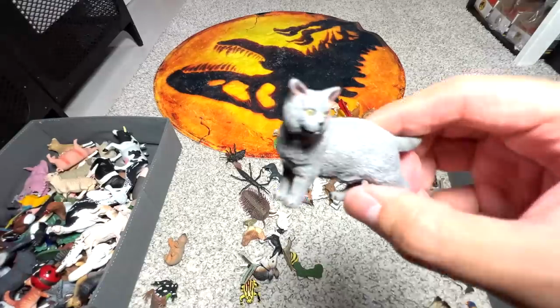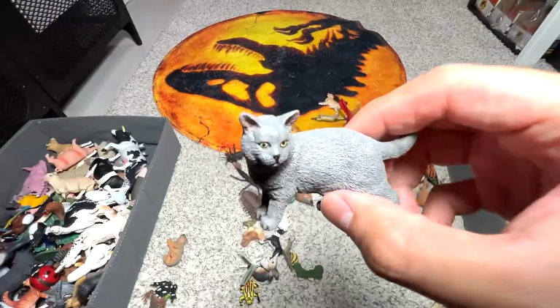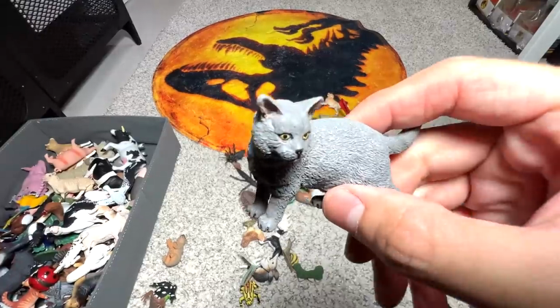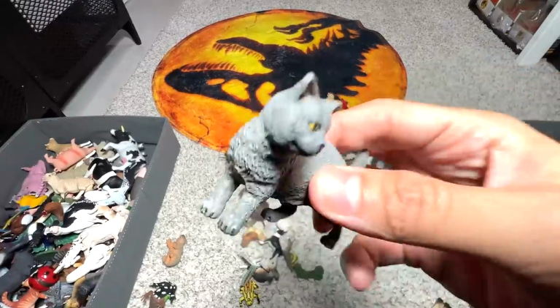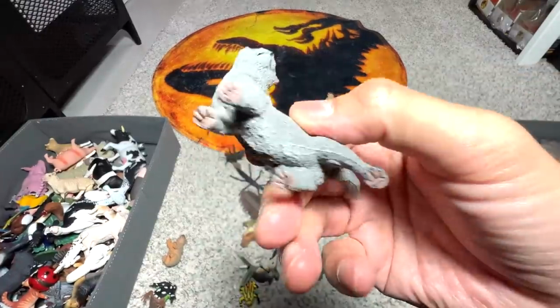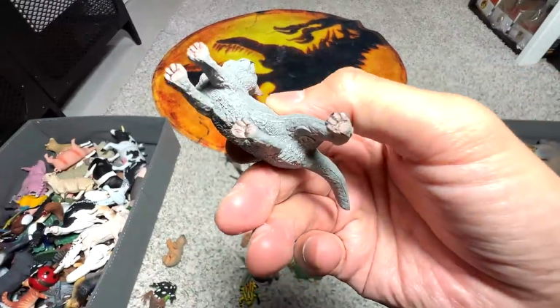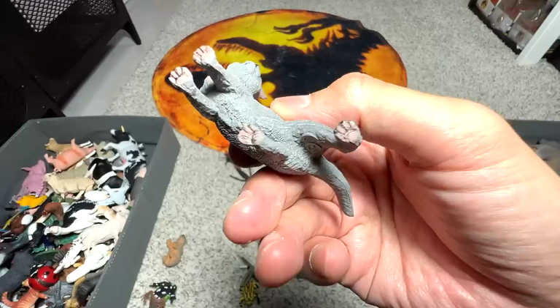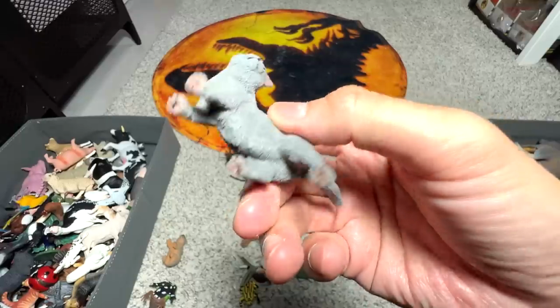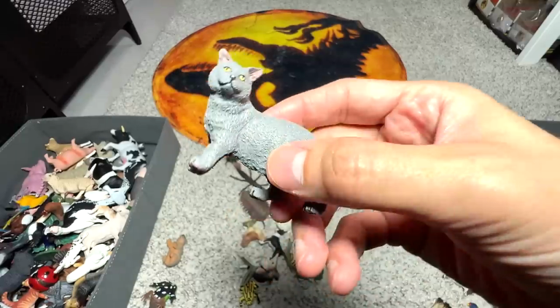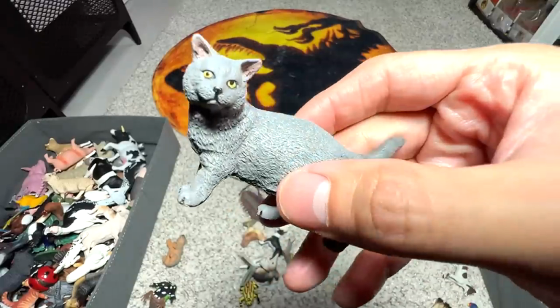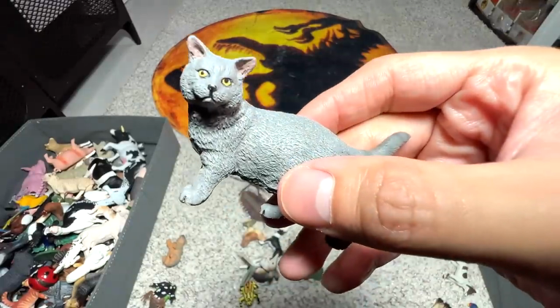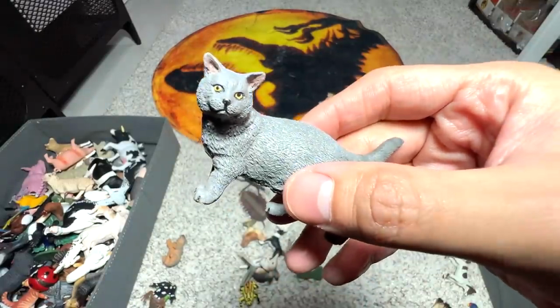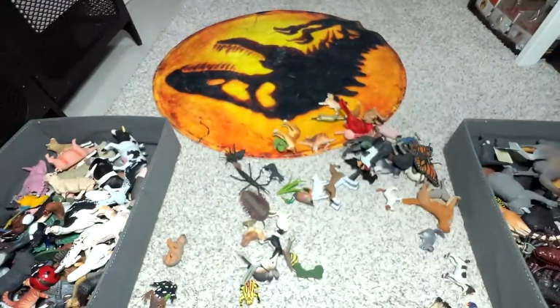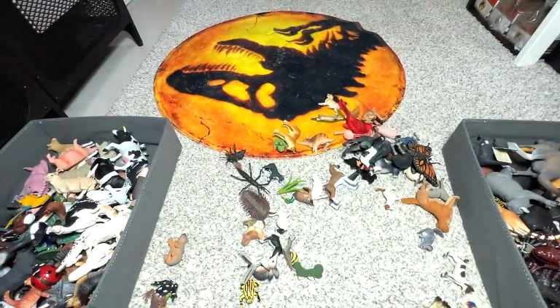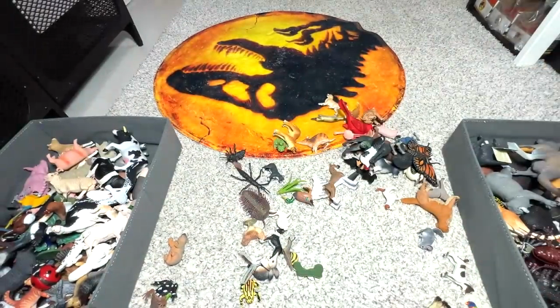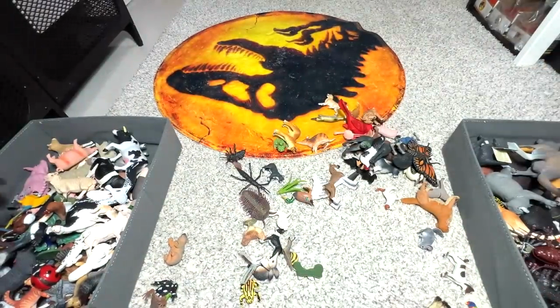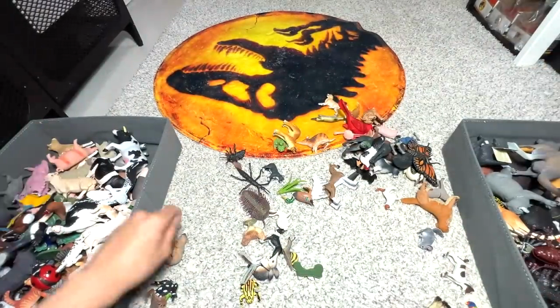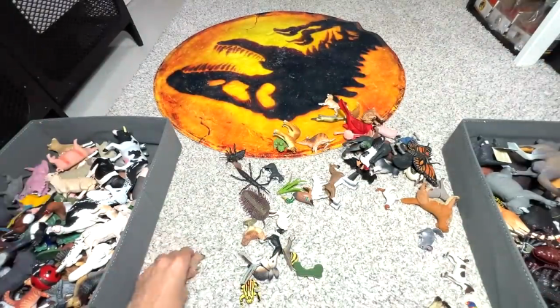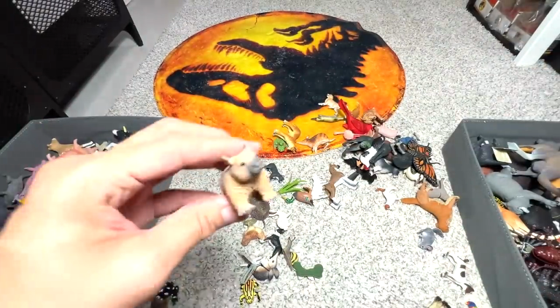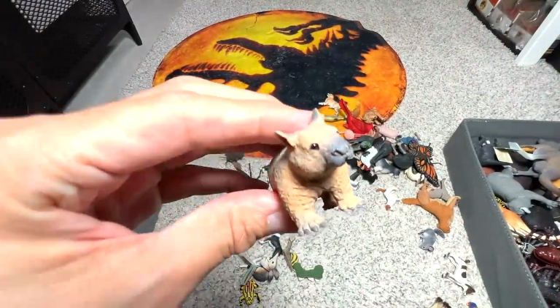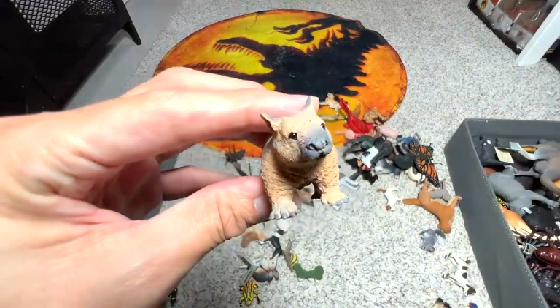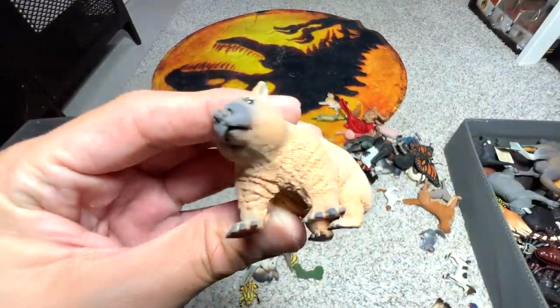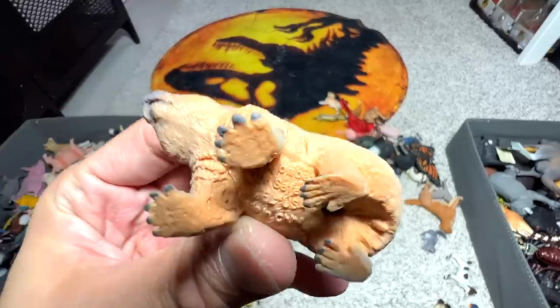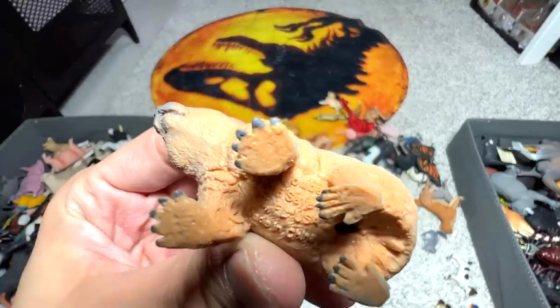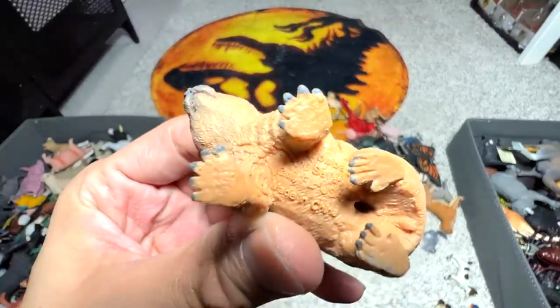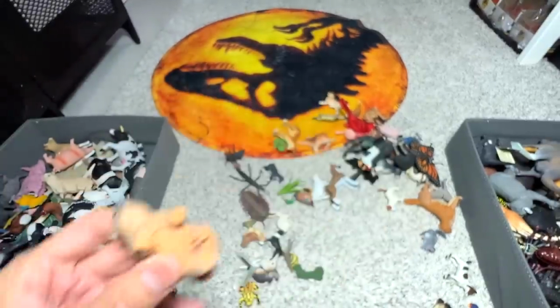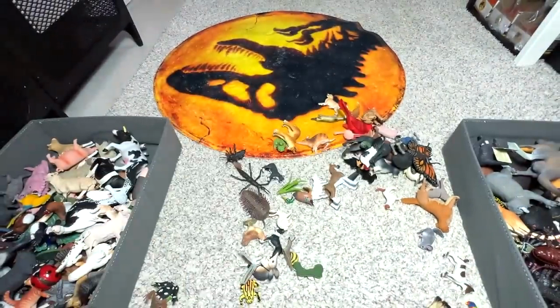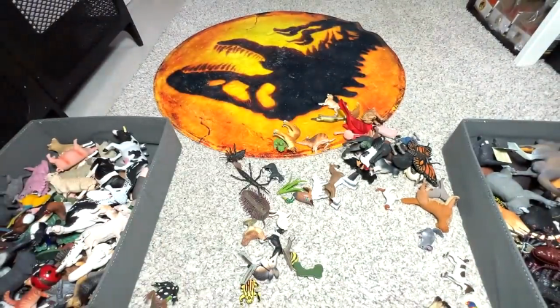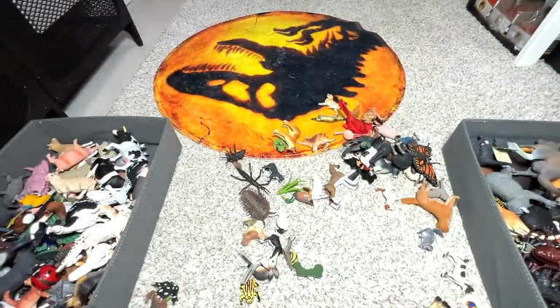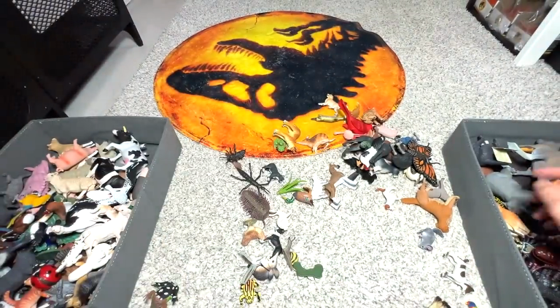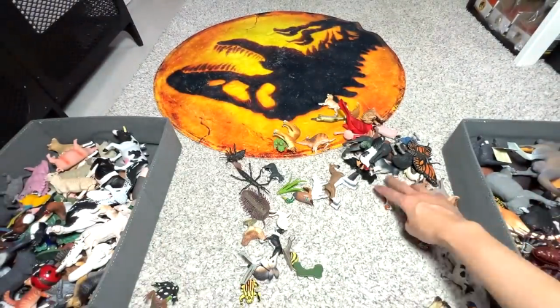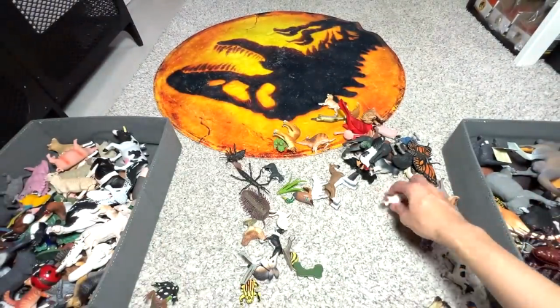What cat is this? Probably a gray tabby cat. This is a wombat — extremely adorable, this figure is extremely adorable.